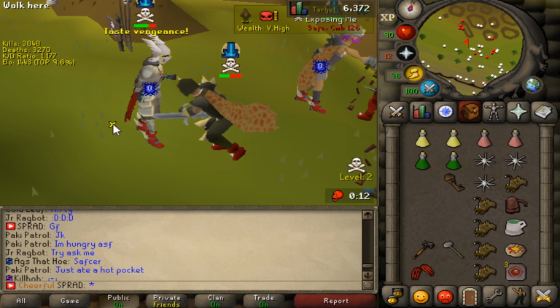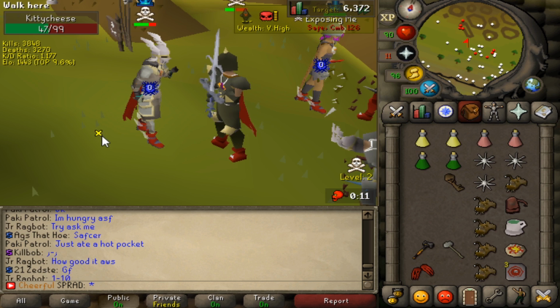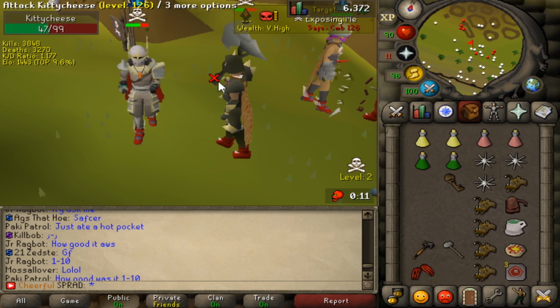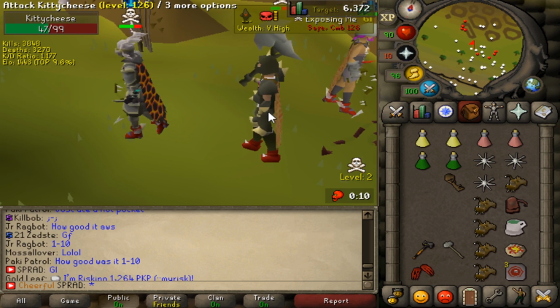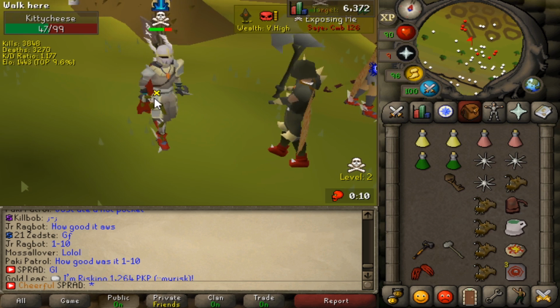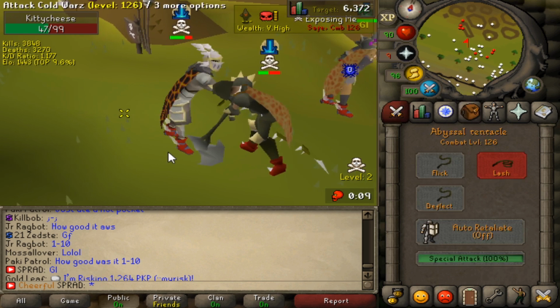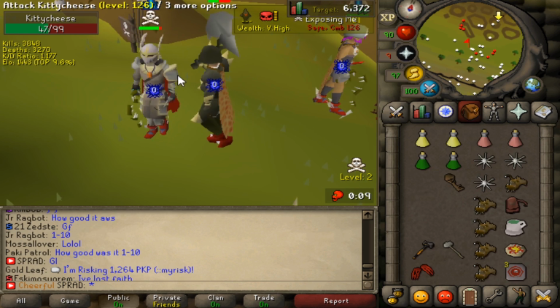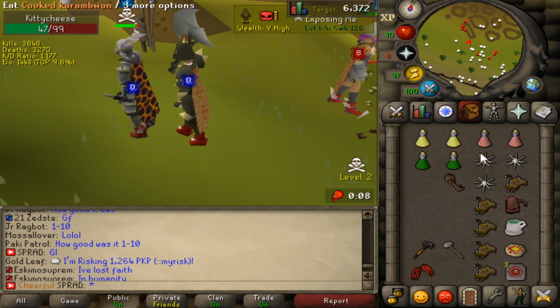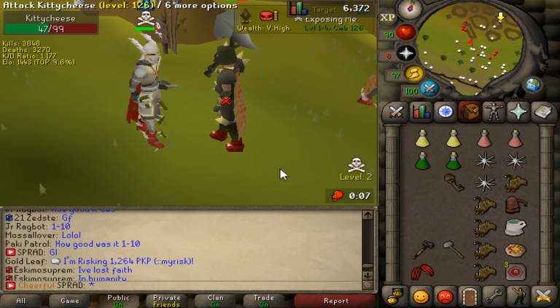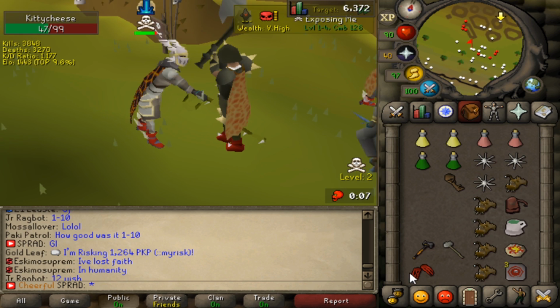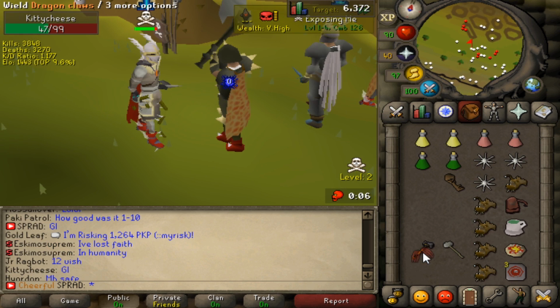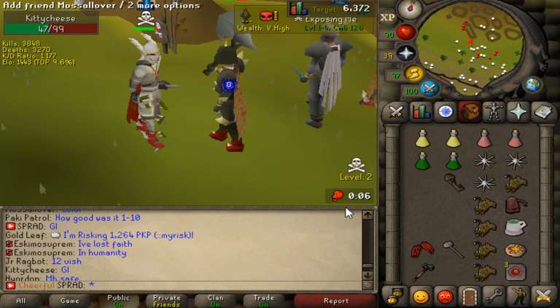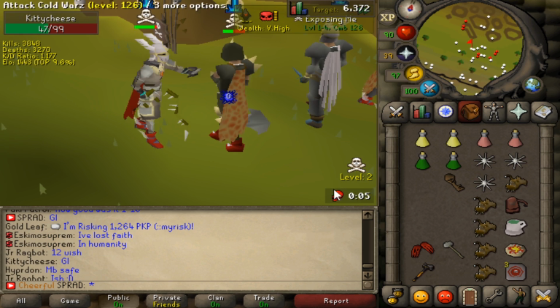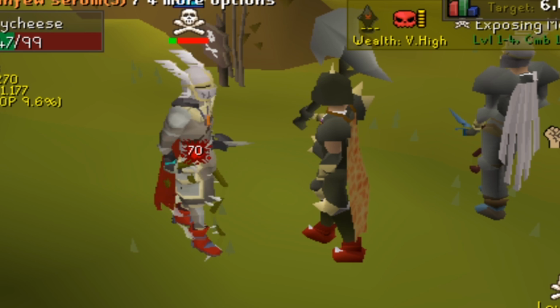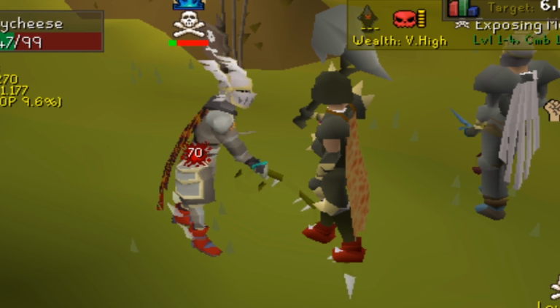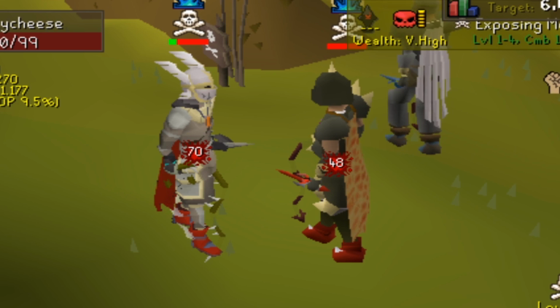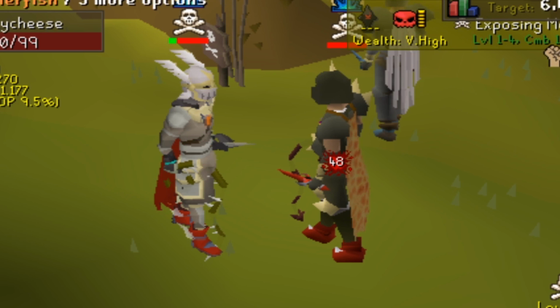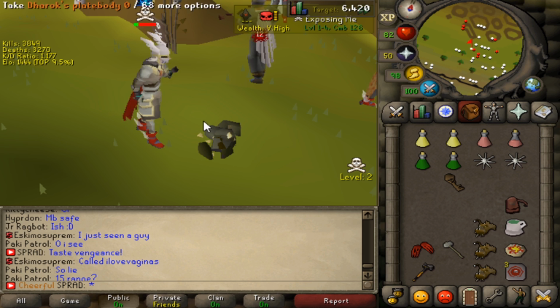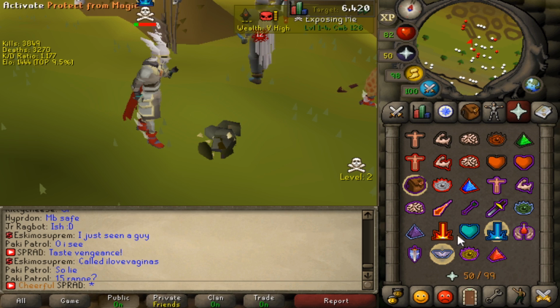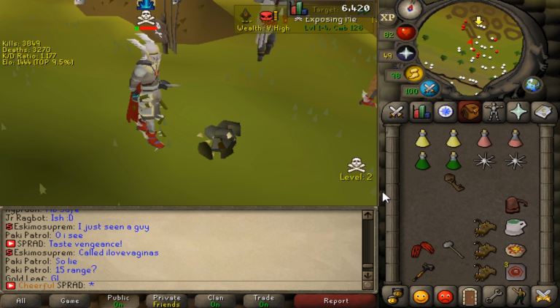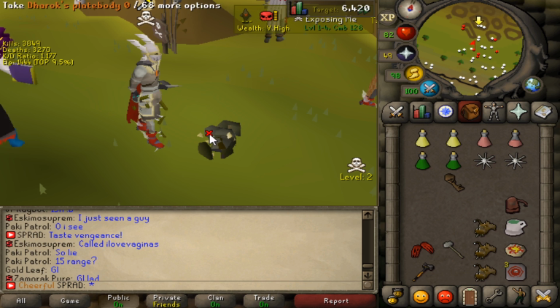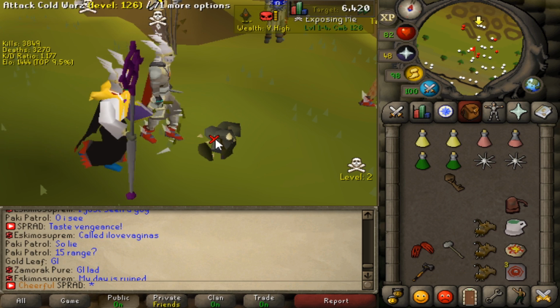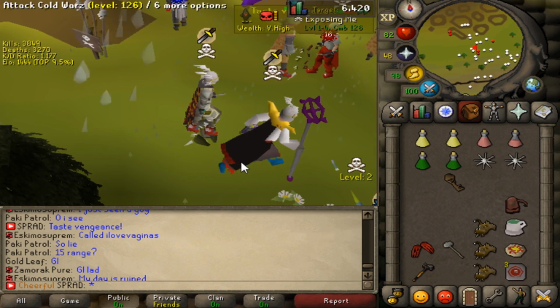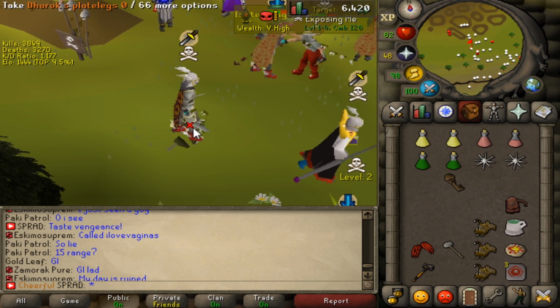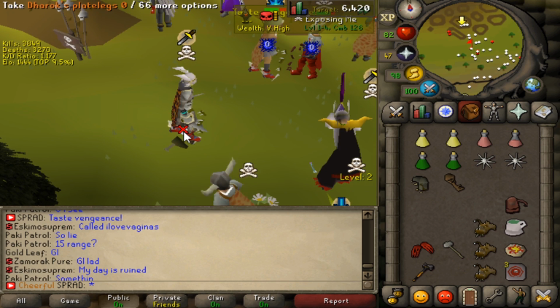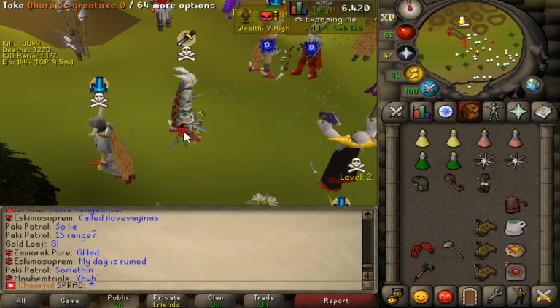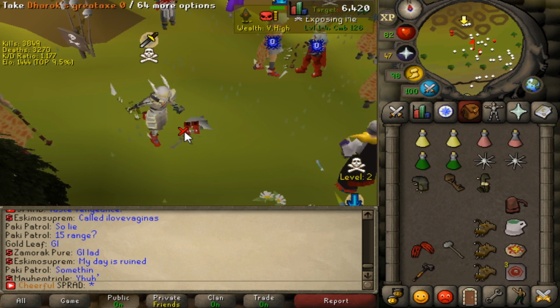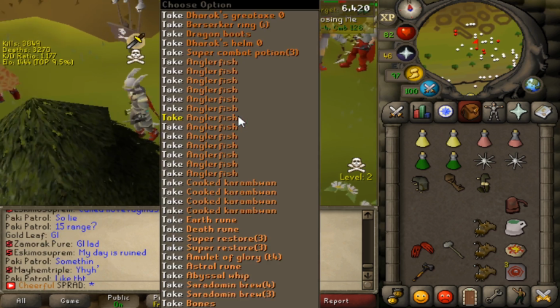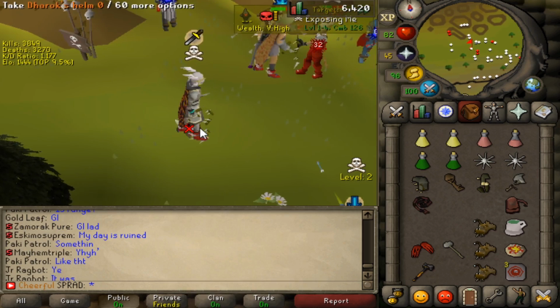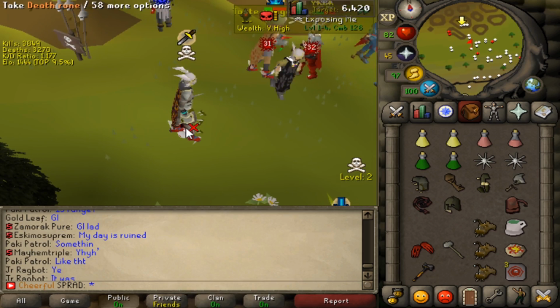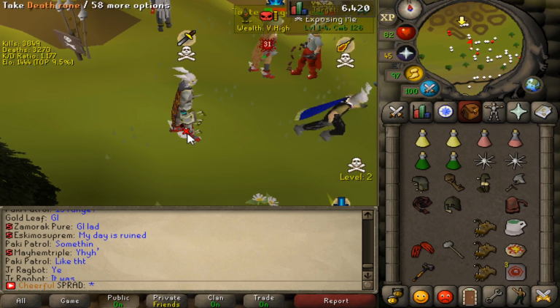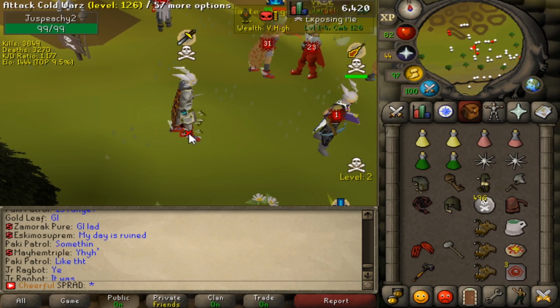I didn't expect him to pull out the AGS after he whipspeced me. That was unexpected — I could have died. I was at 68 HP. Oh my god, that was beautiful. I'll take it. That was totally intentional as well, boys.